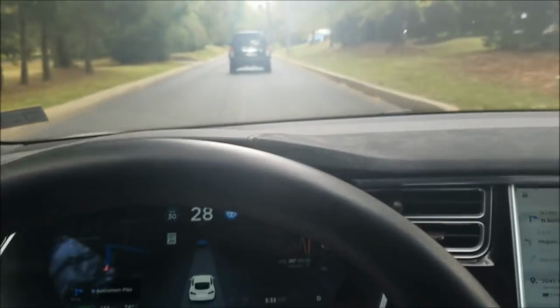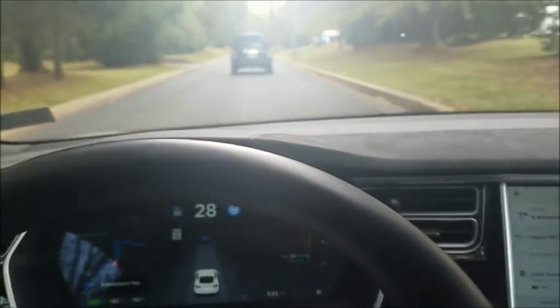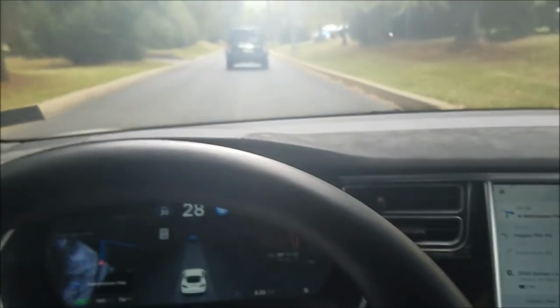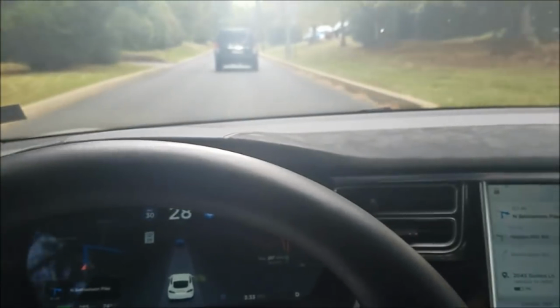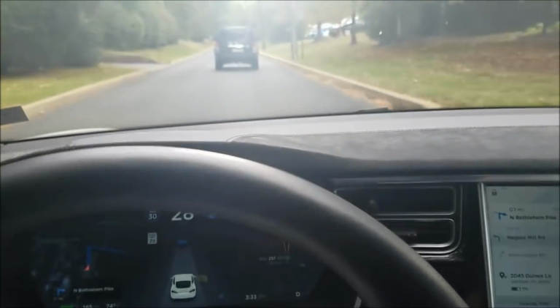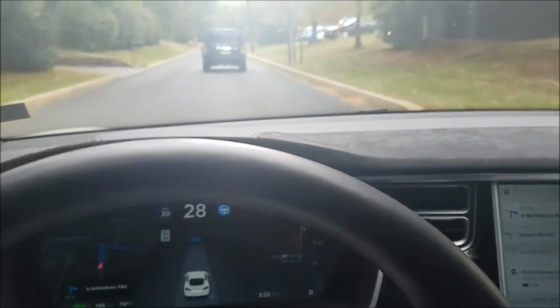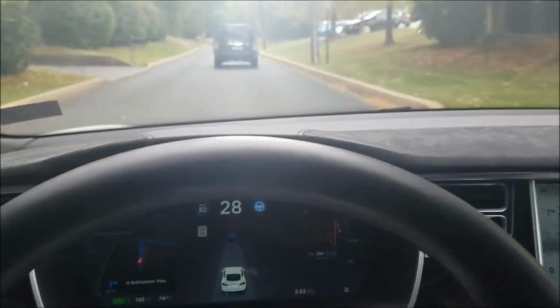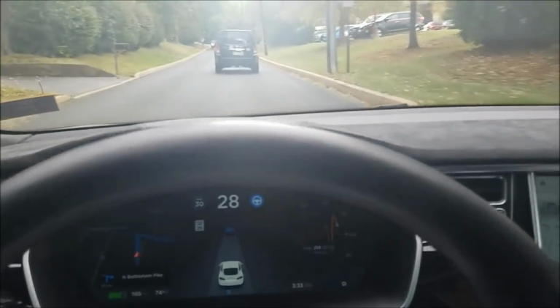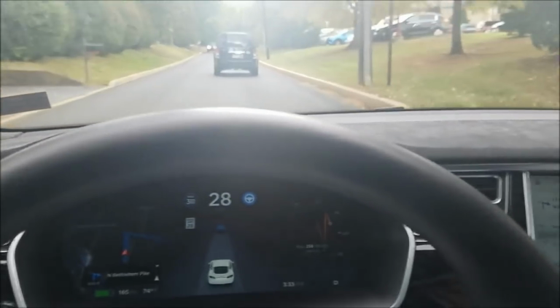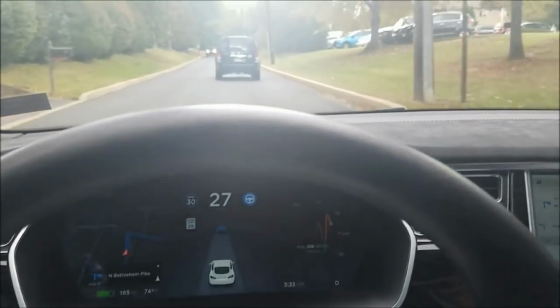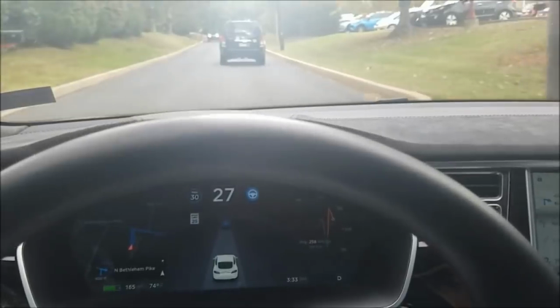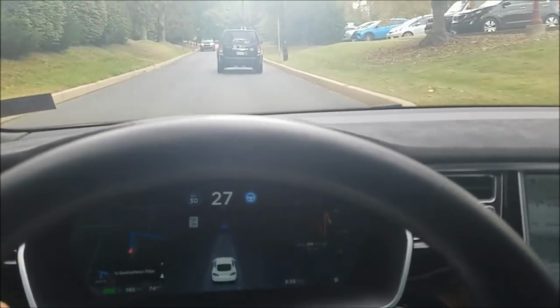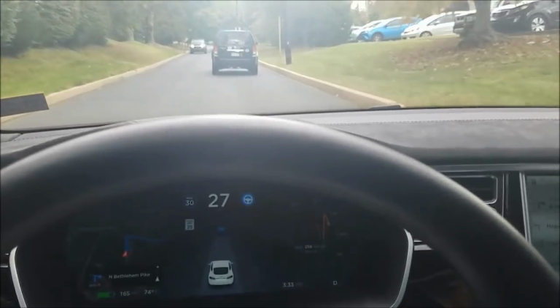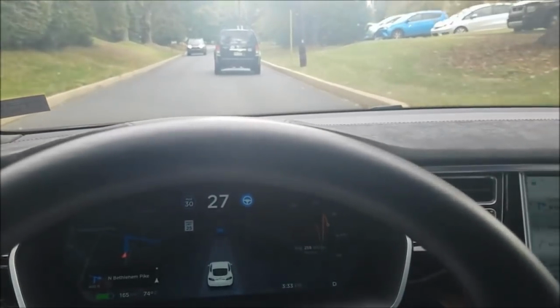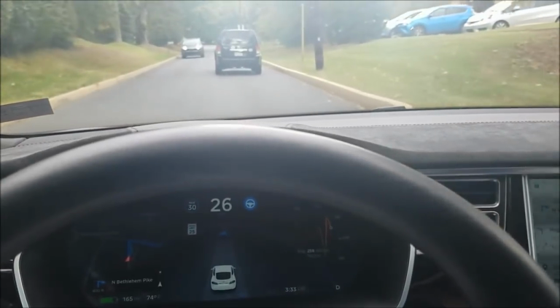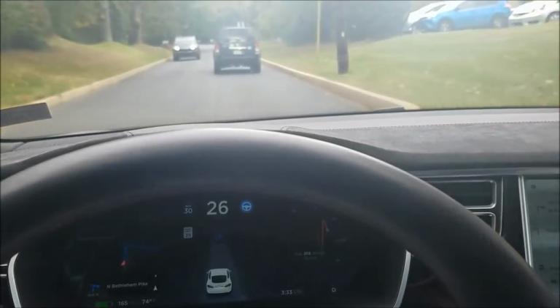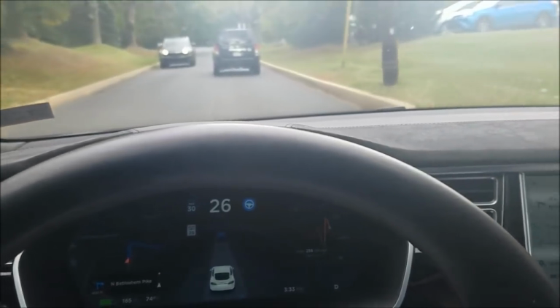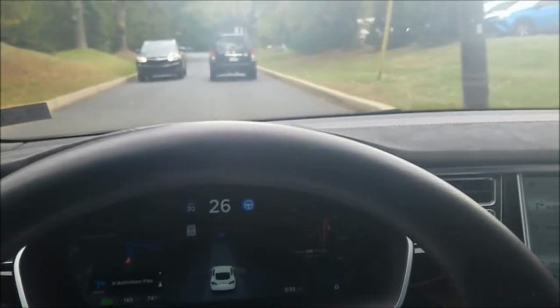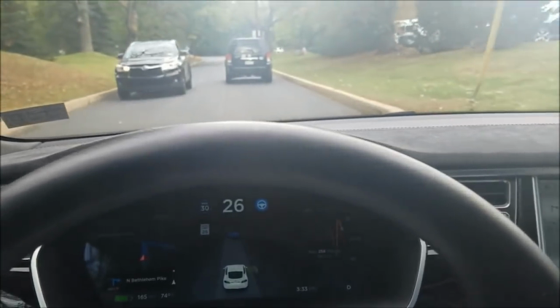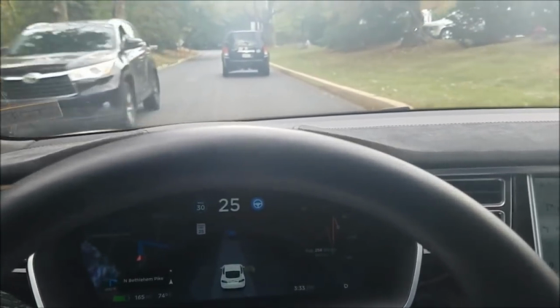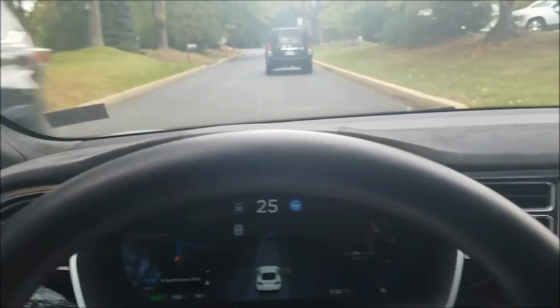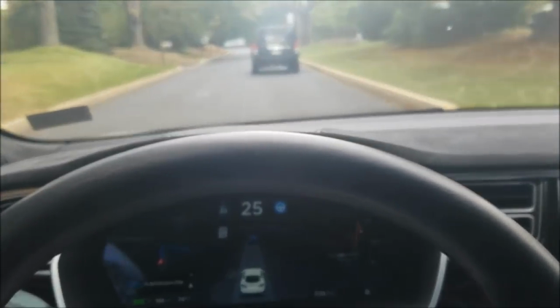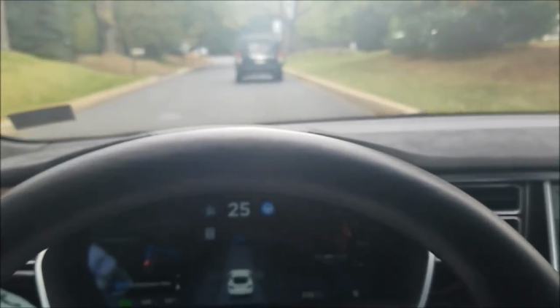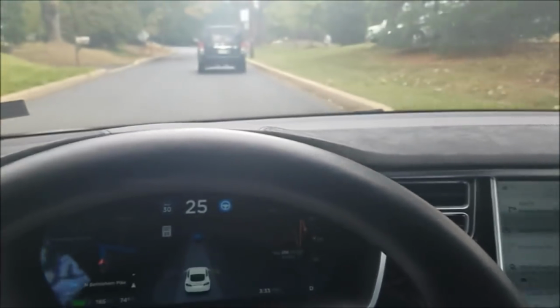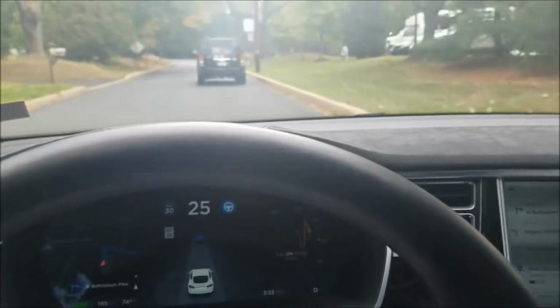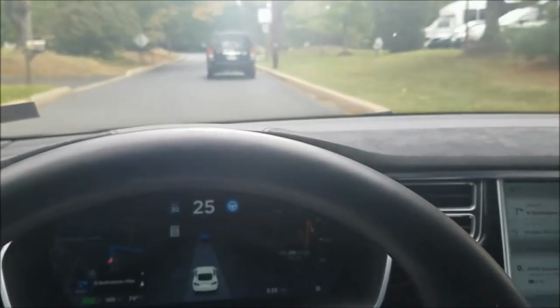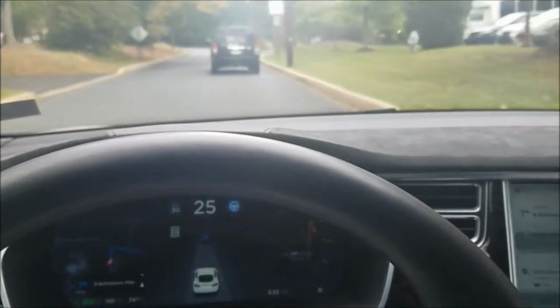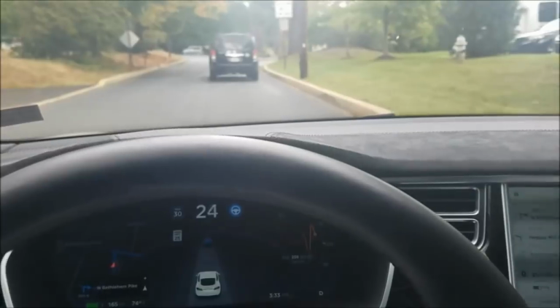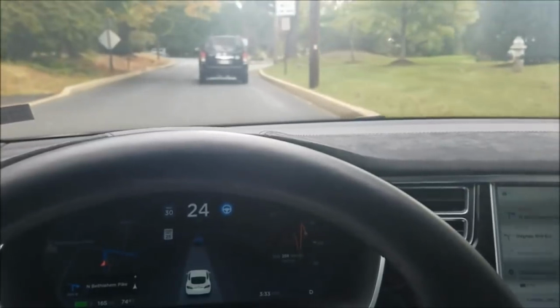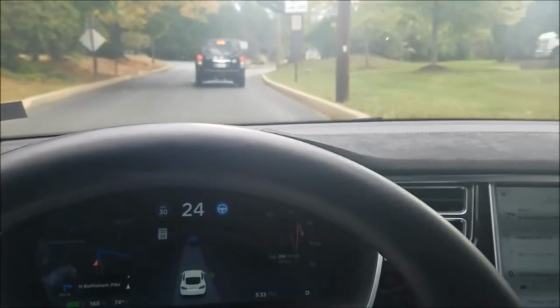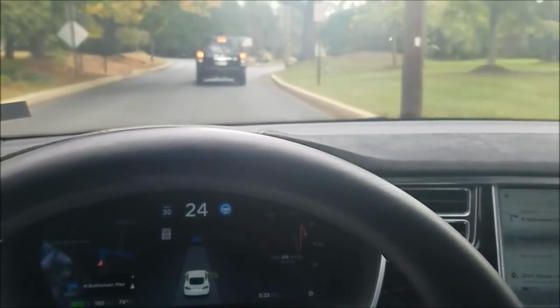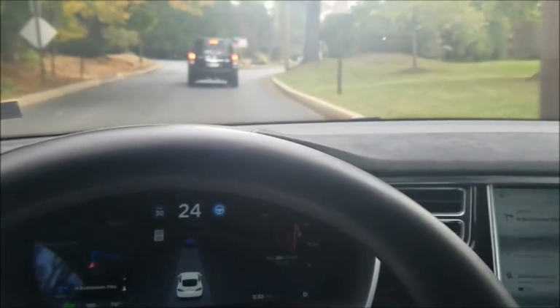Here's another weird situation. We've got a road with cars coming — god, that was close. No lines in the road at all.